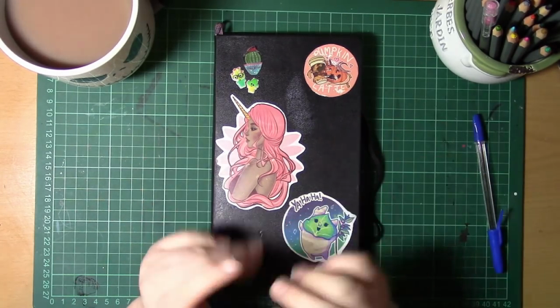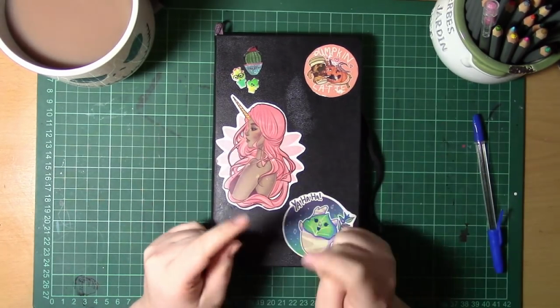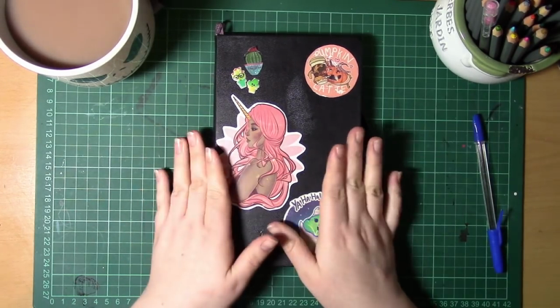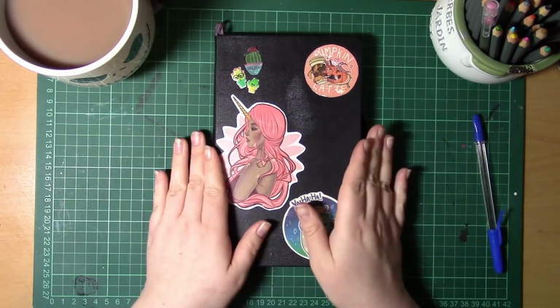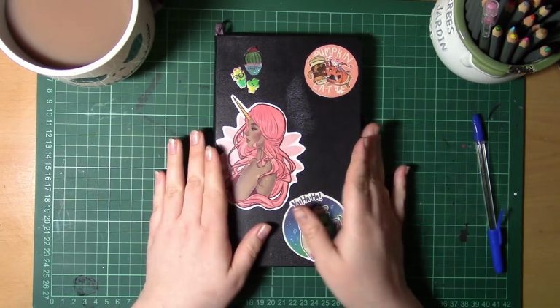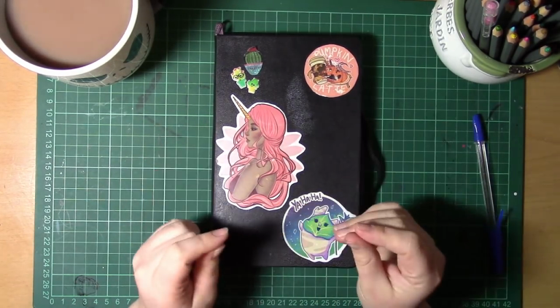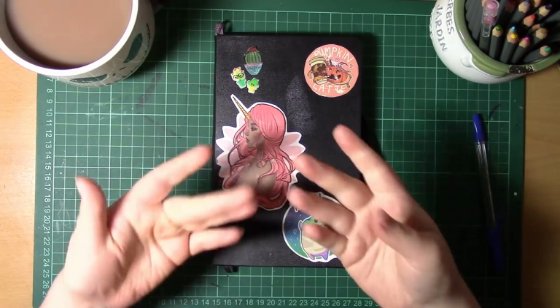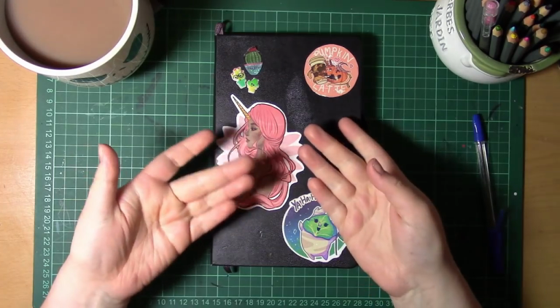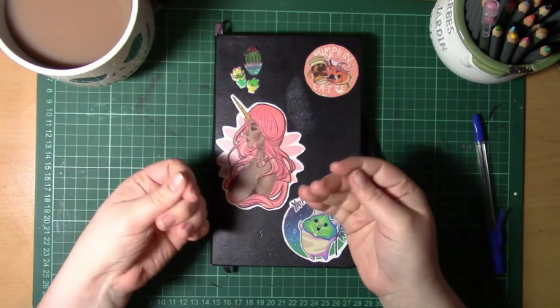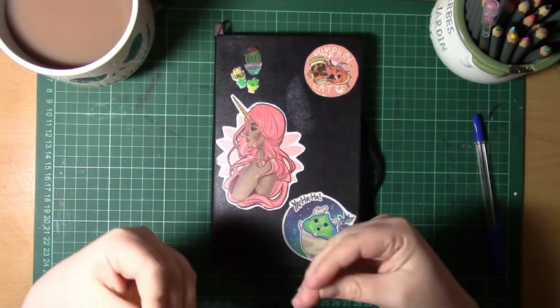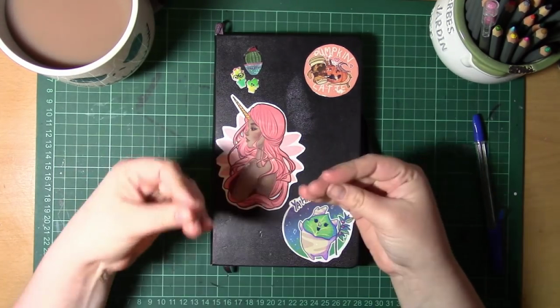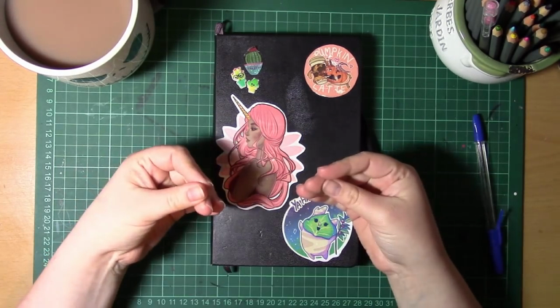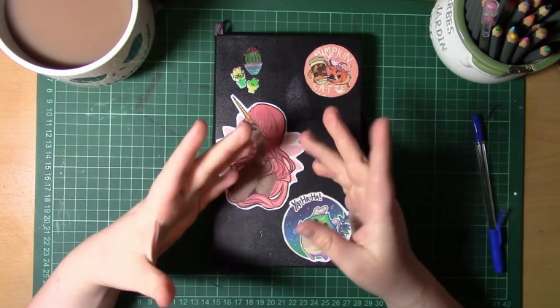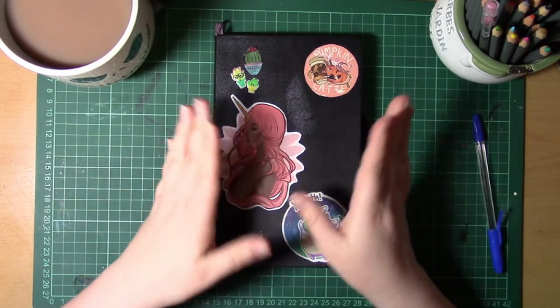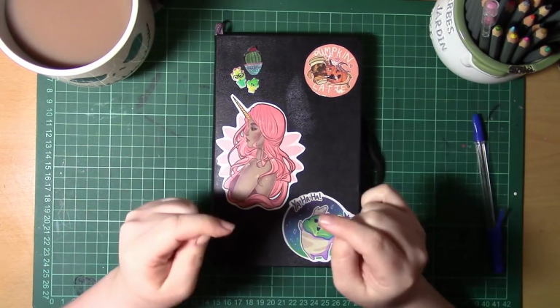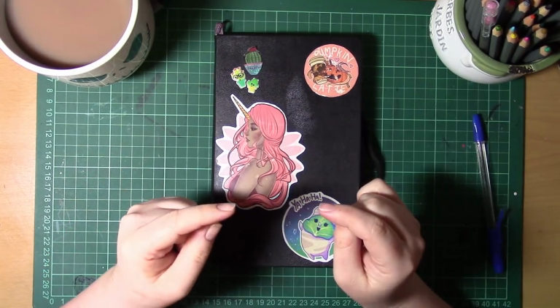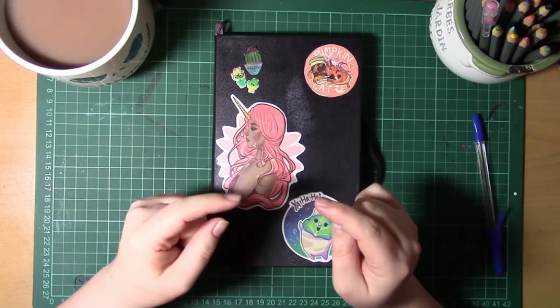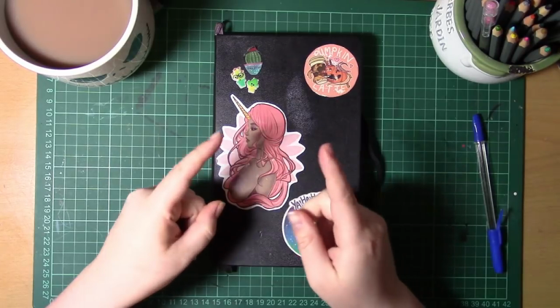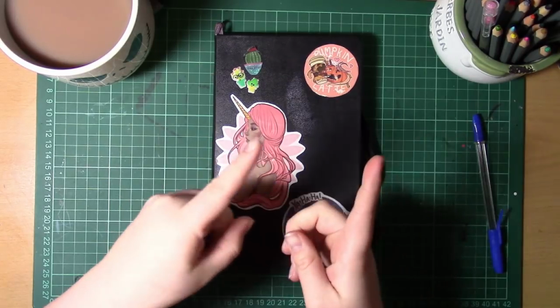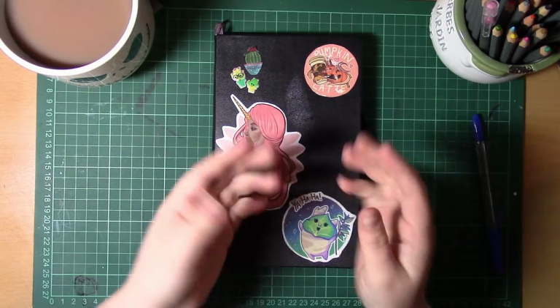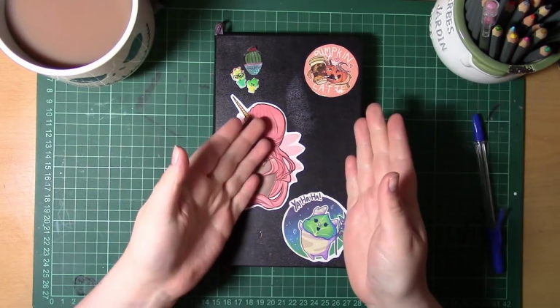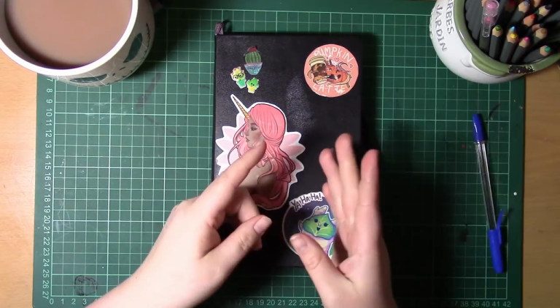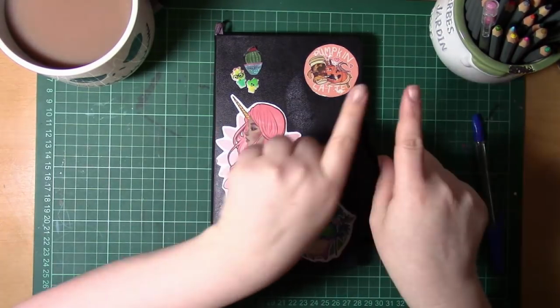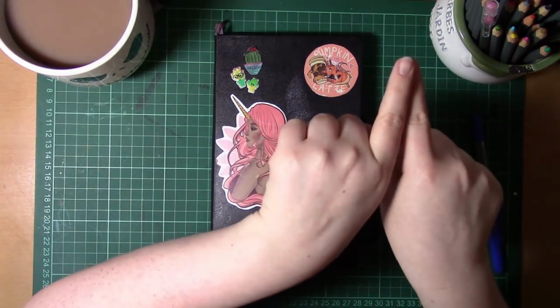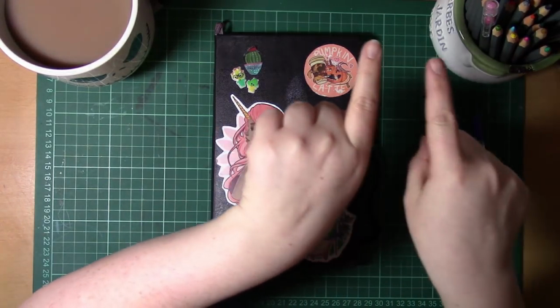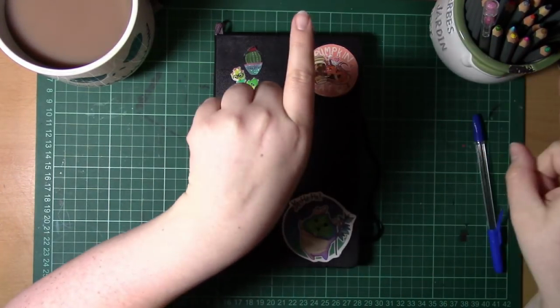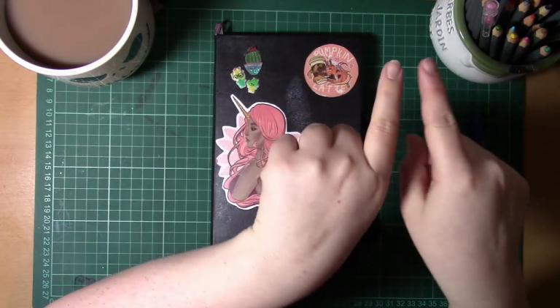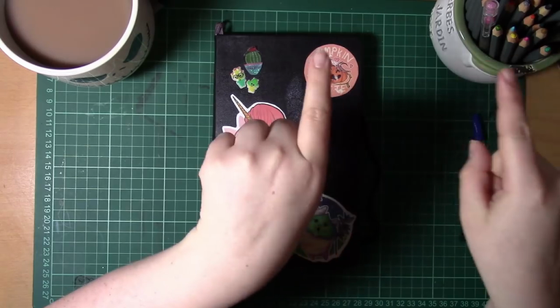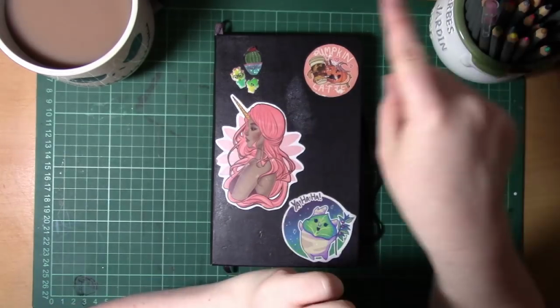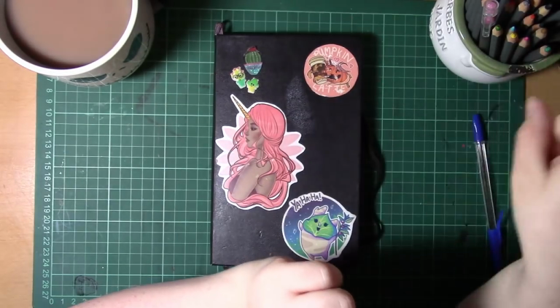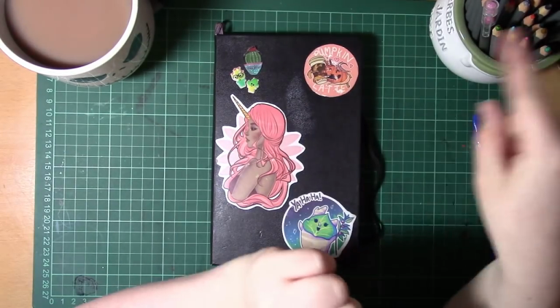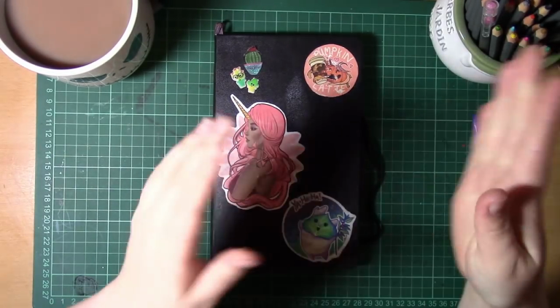This week the topic, as chosen by you guys, is: how do I make my posing more fluid? As always, the topic for next week's video is chosen by you guys, so make sure to vote for your favourite theme up in the top left-hand corner here.